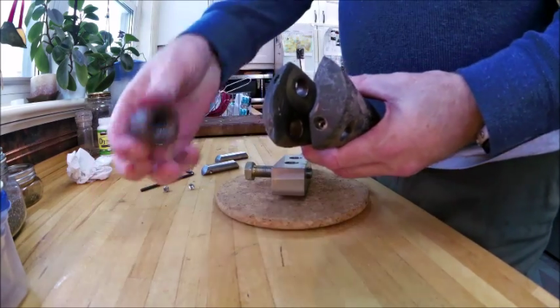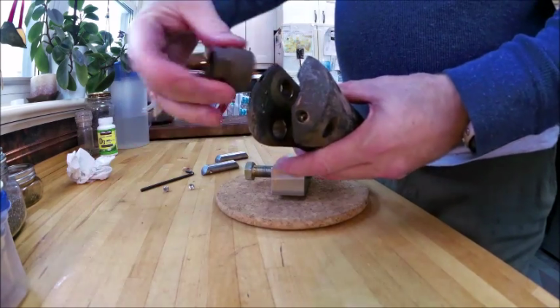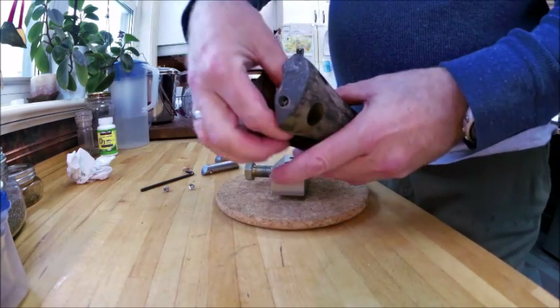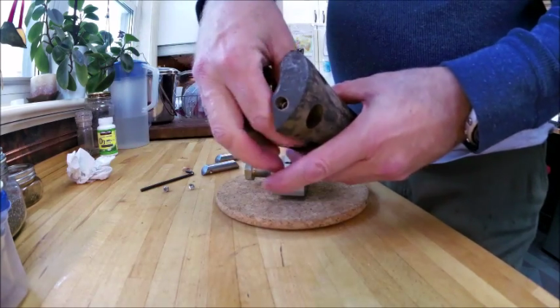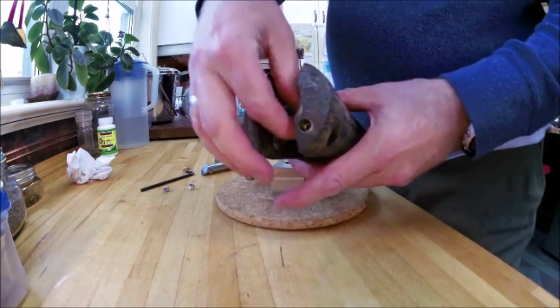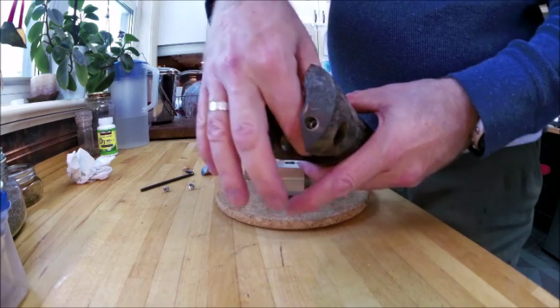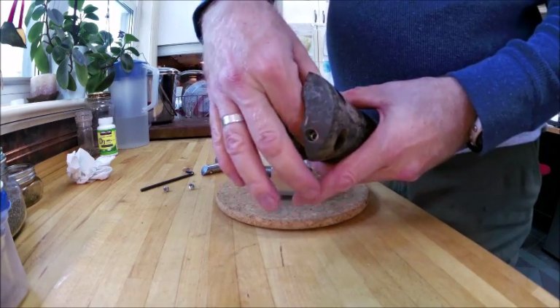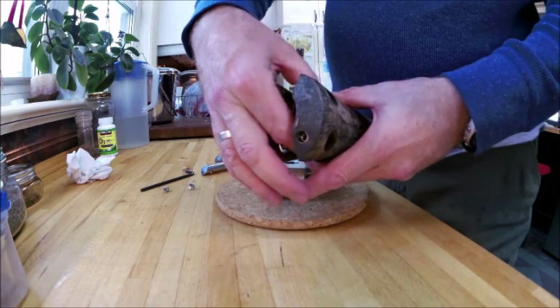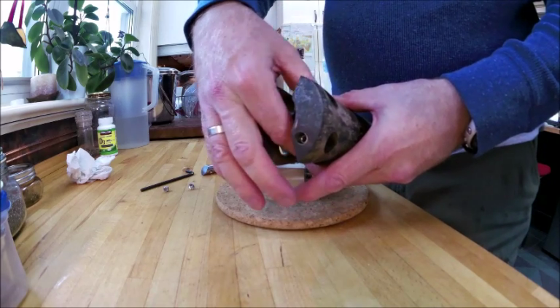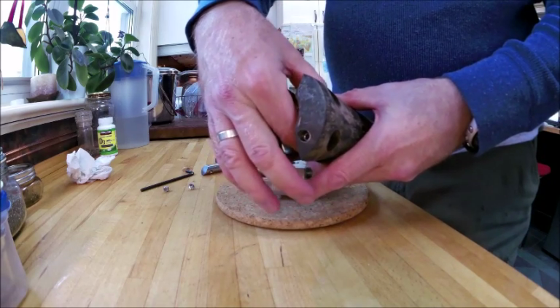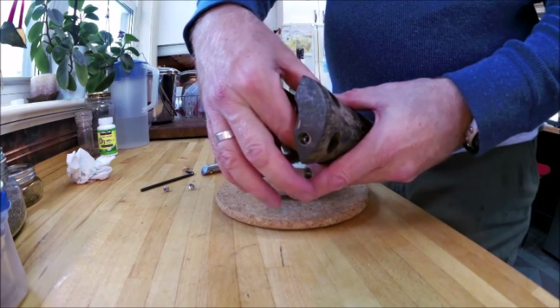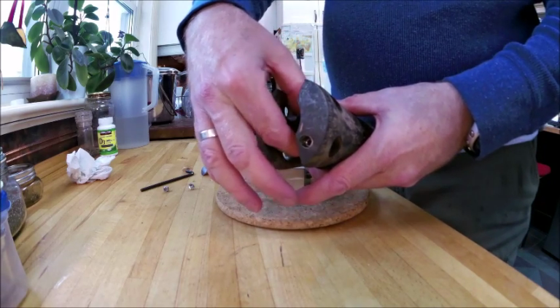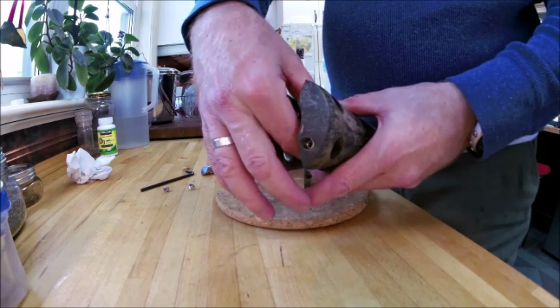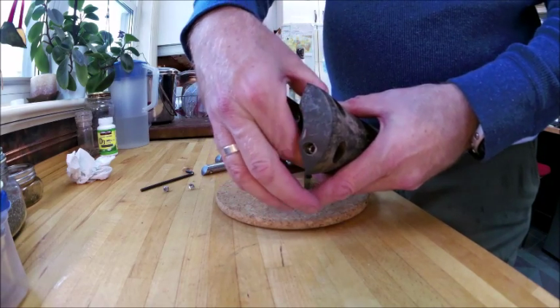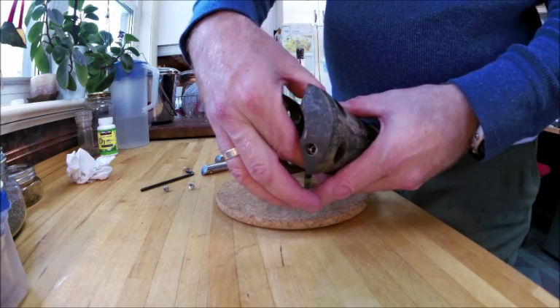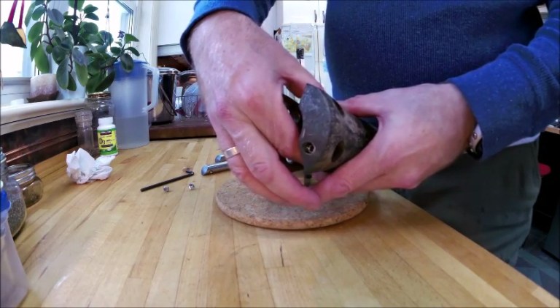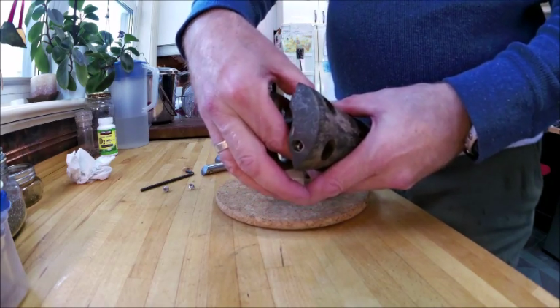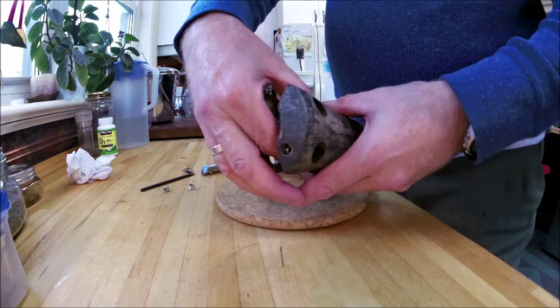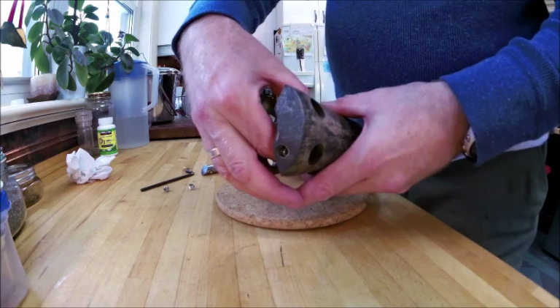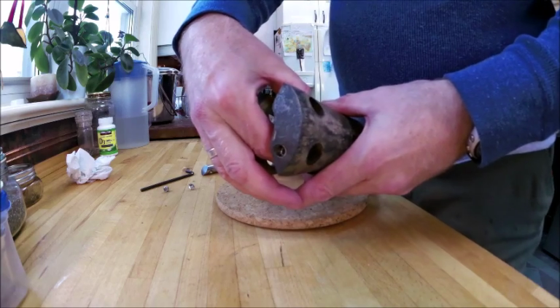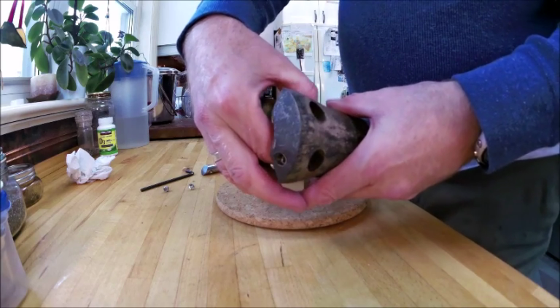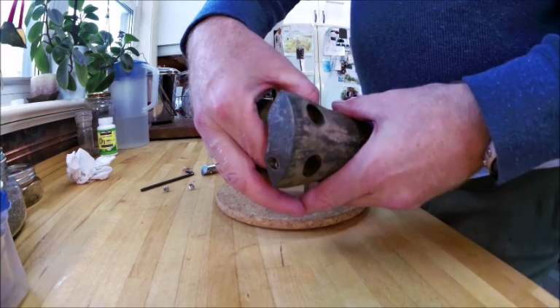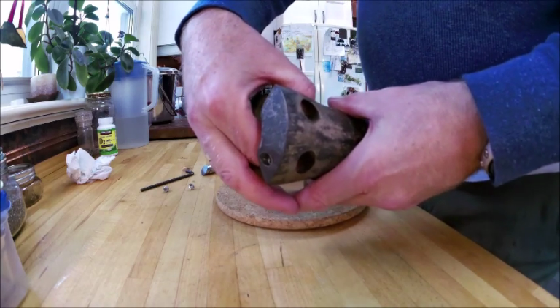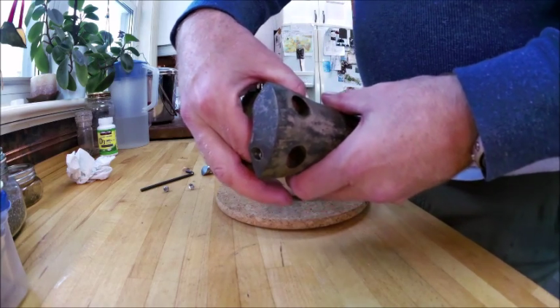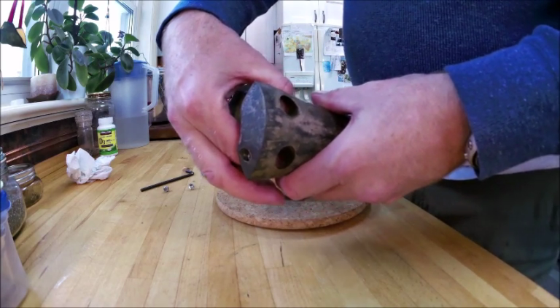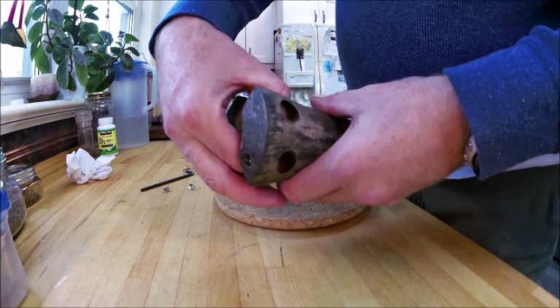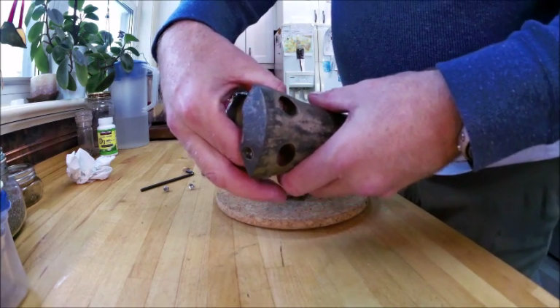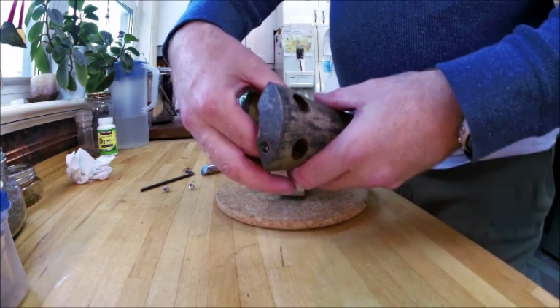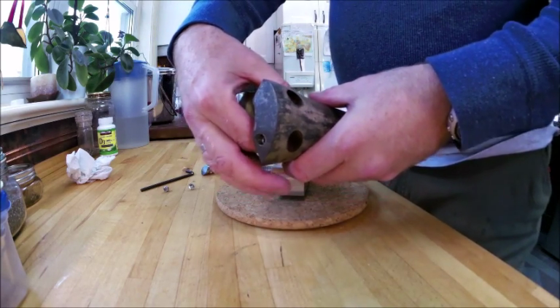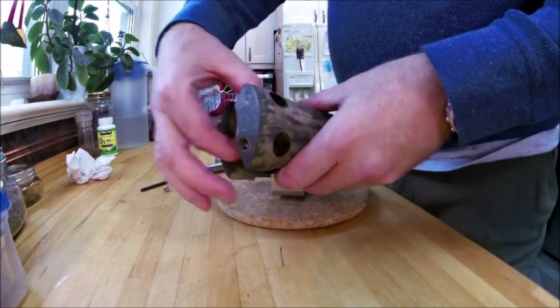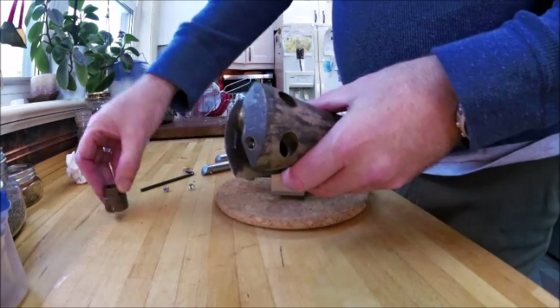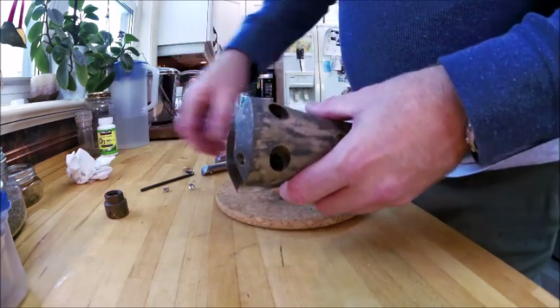There's the nut that's normally down in there. It's always best if you're popping a propeller off to leave the nut loose but in place — that'll prevent the propeller, when it pops, from ending up on the ground and getting damaged.